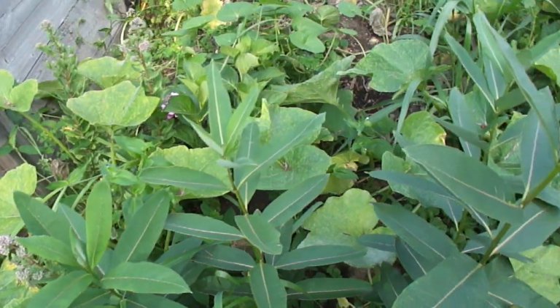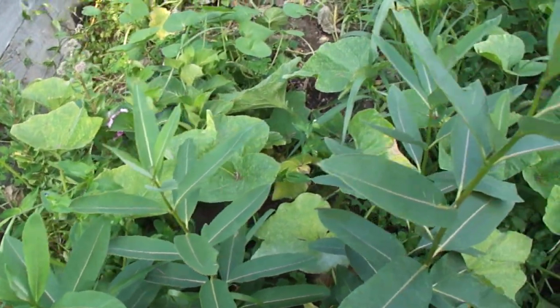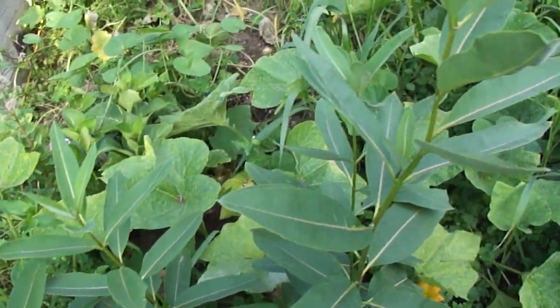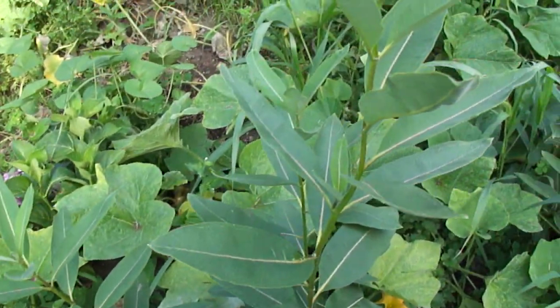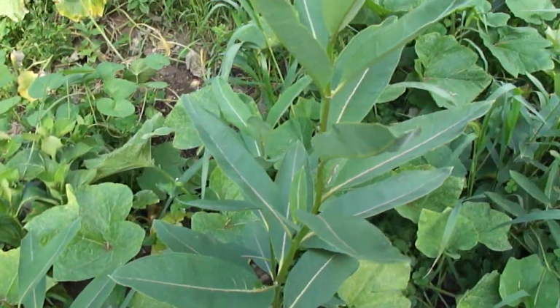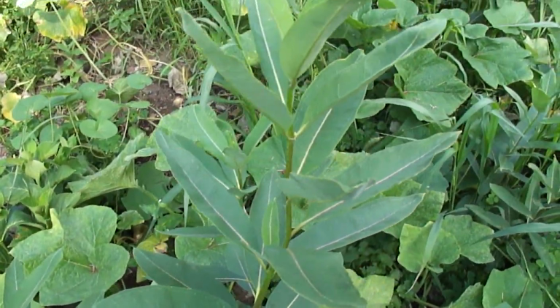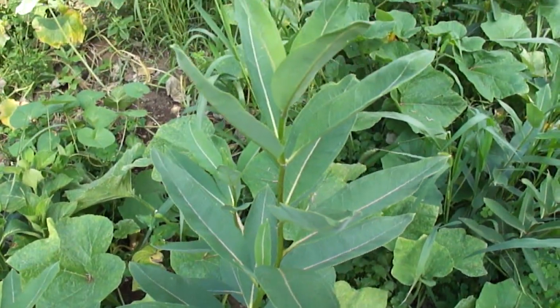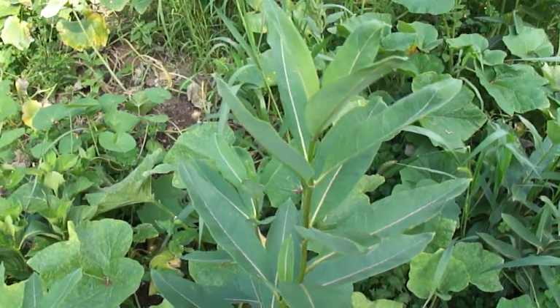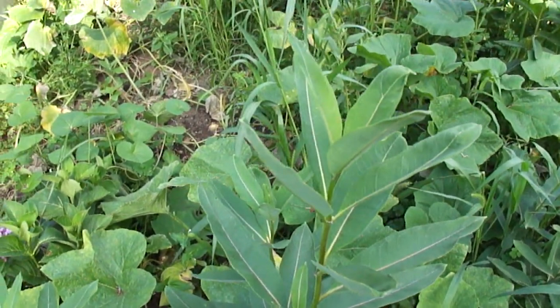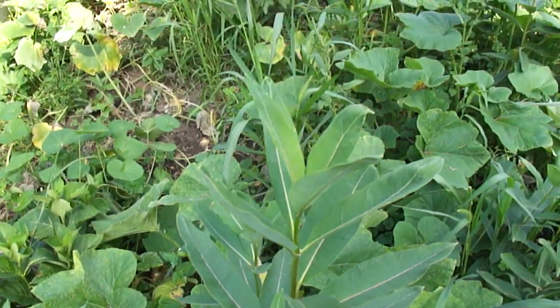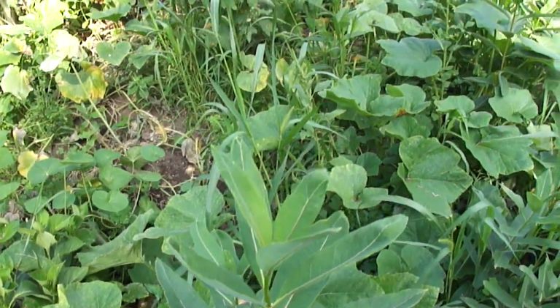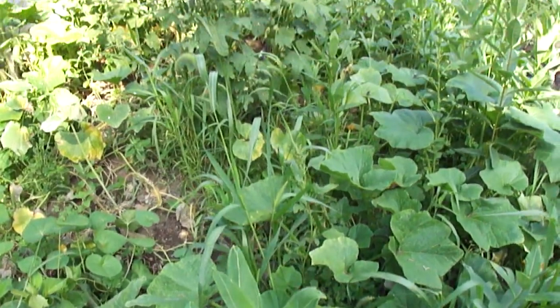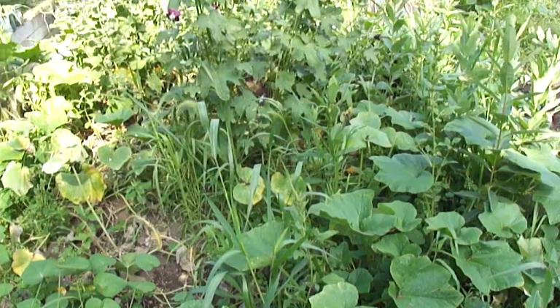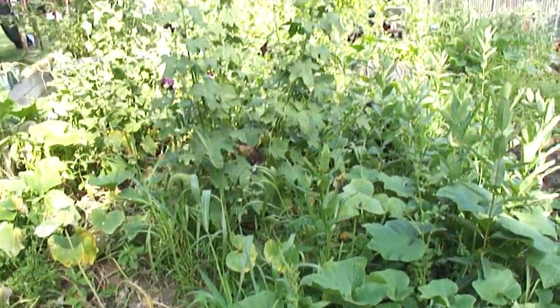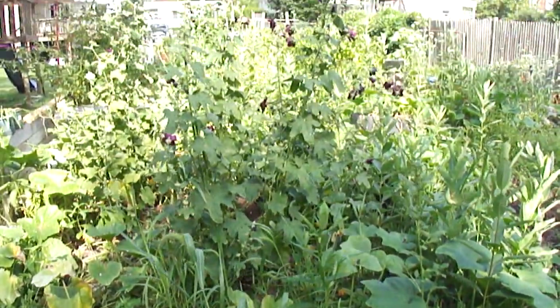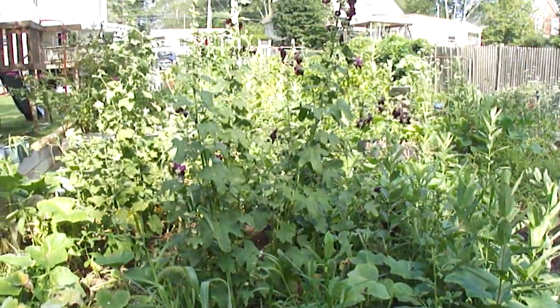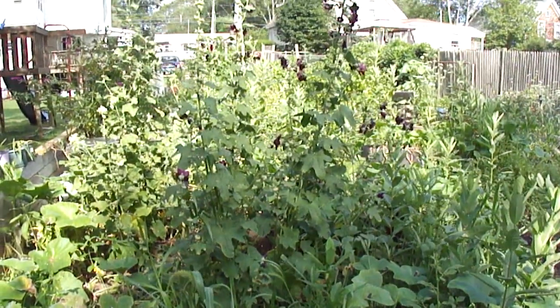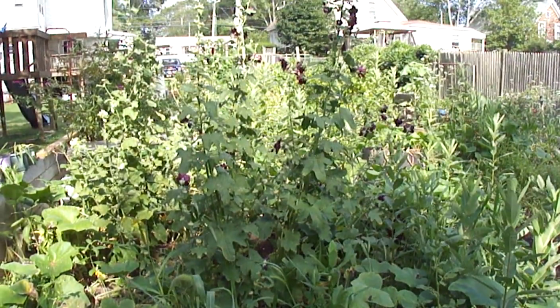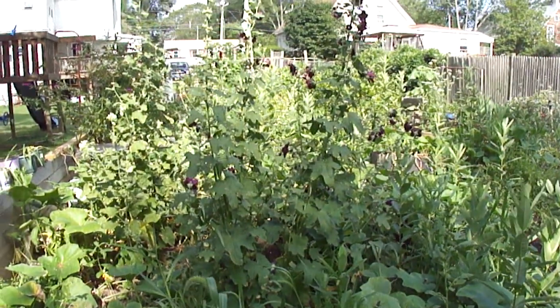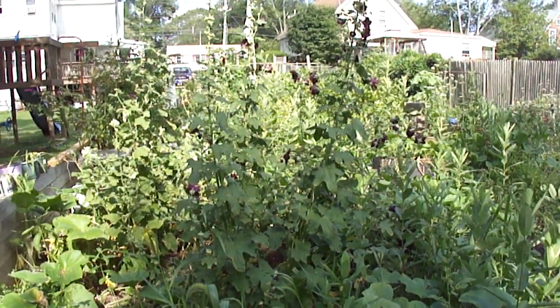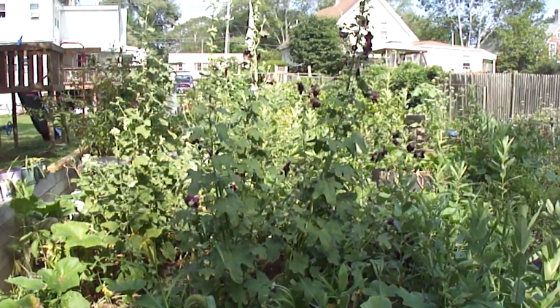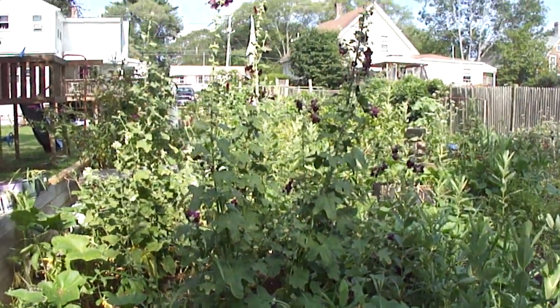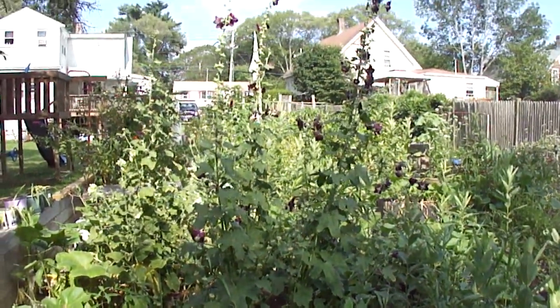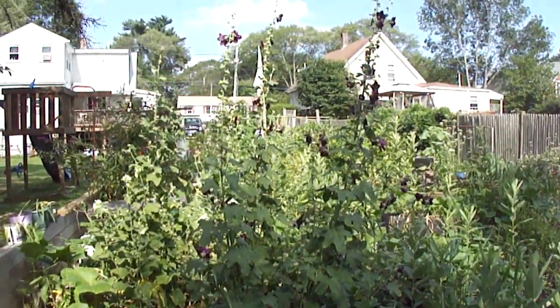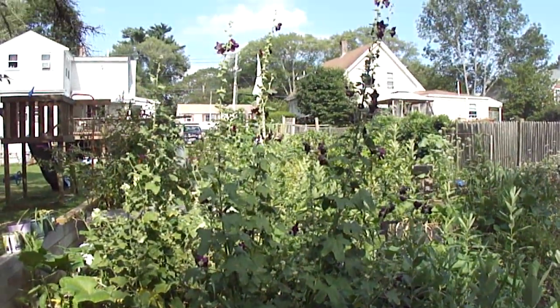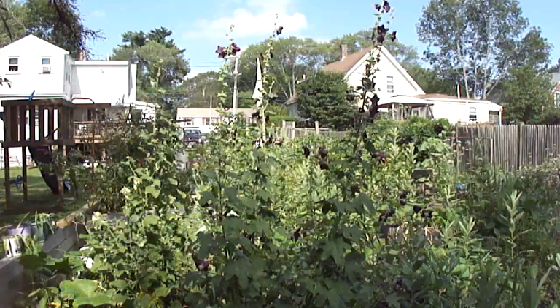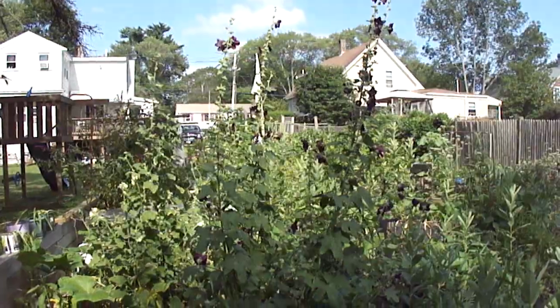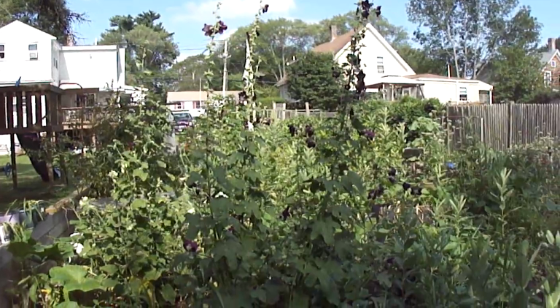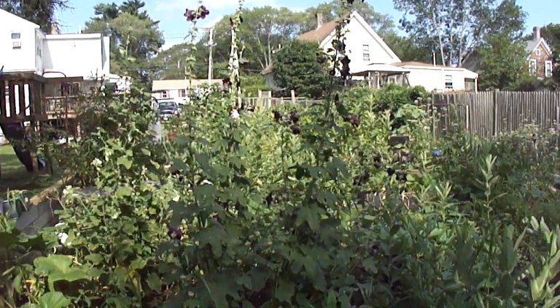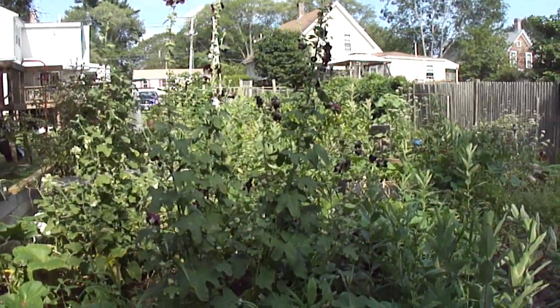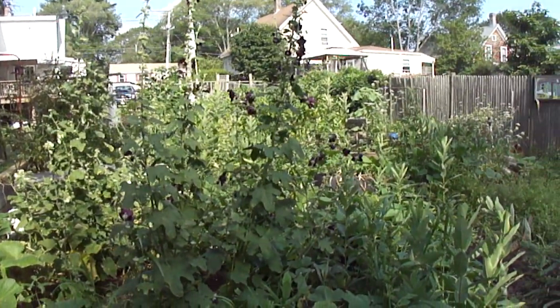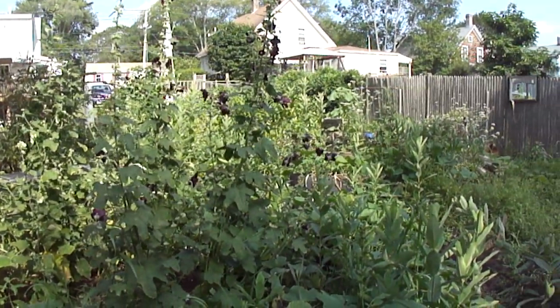The red ants have seemed to be treated this year, and that's a good thing. Anyway, the garden's been great.